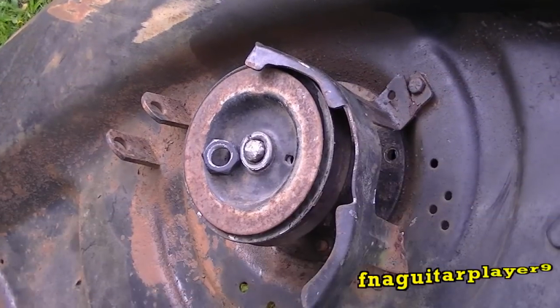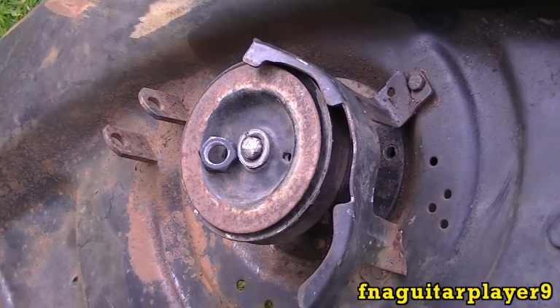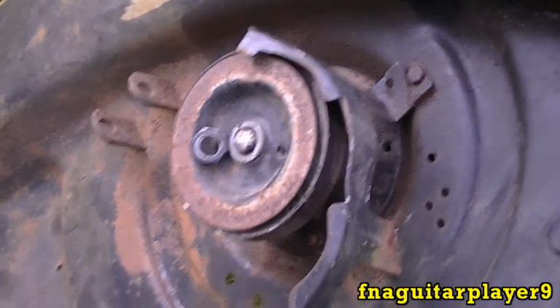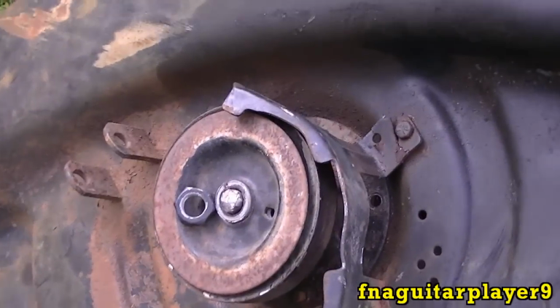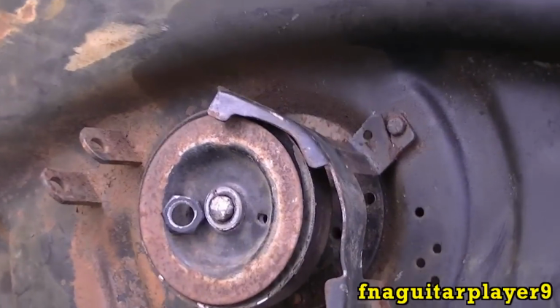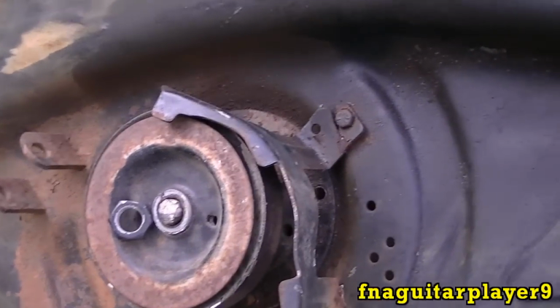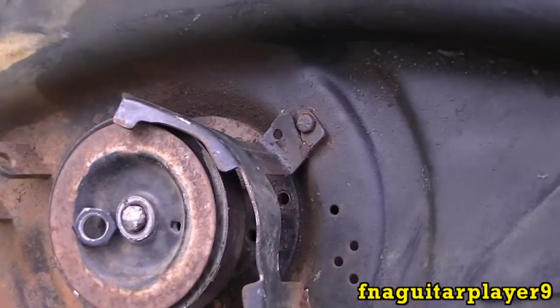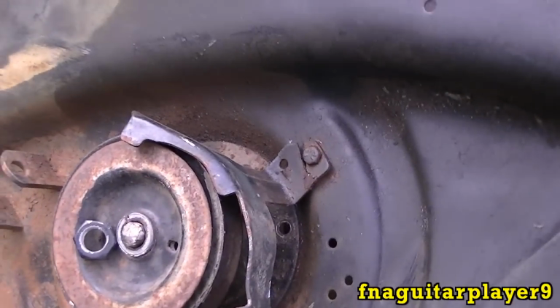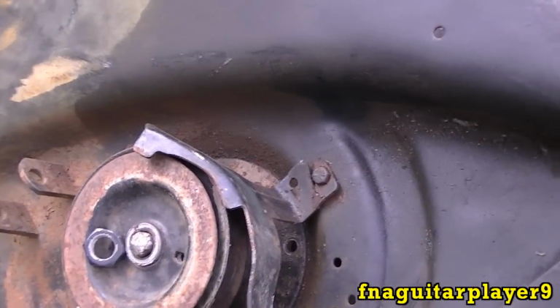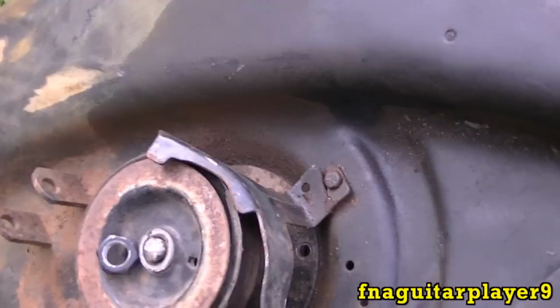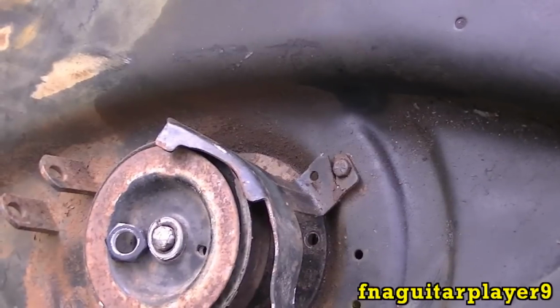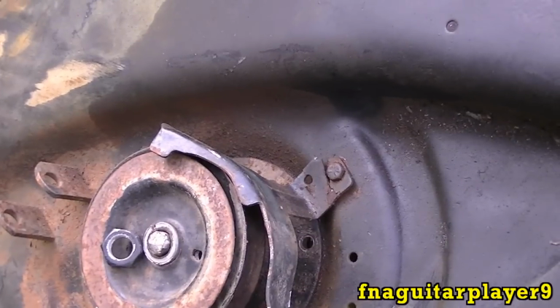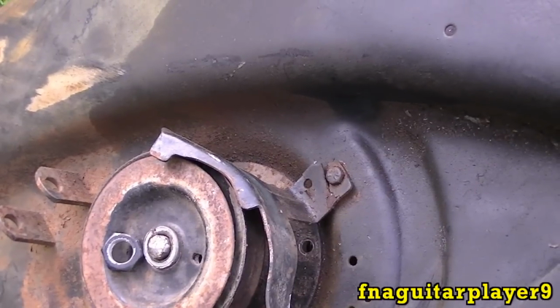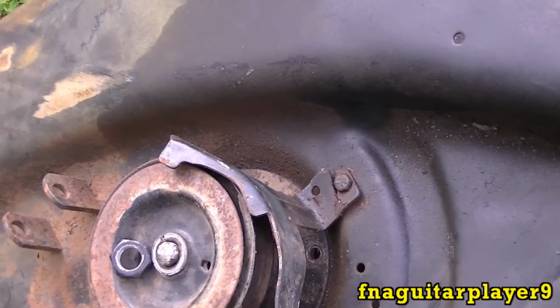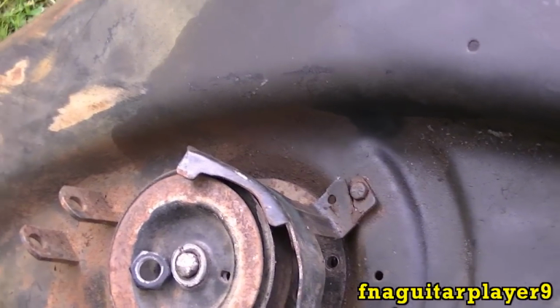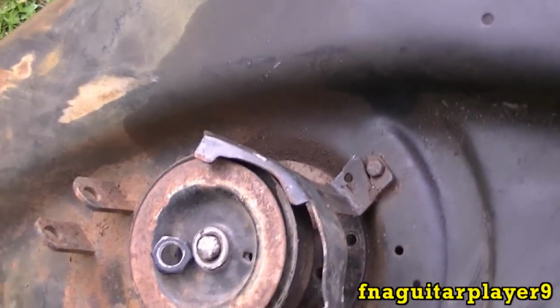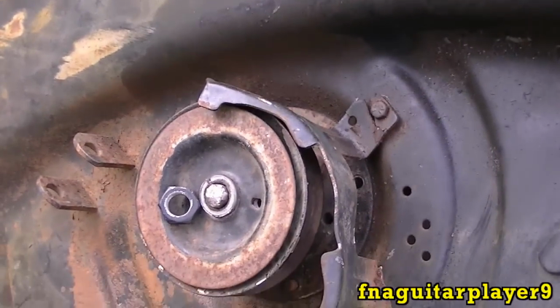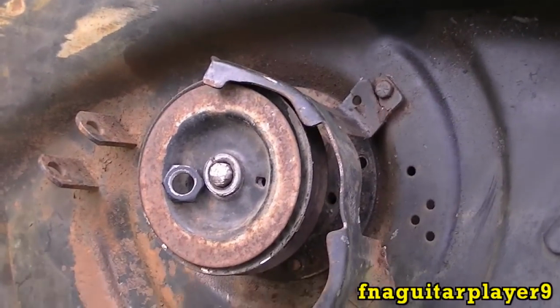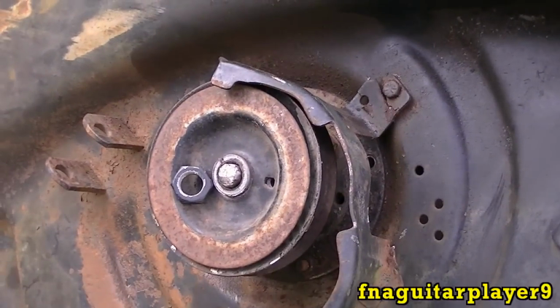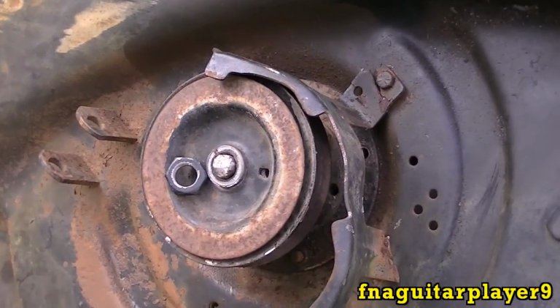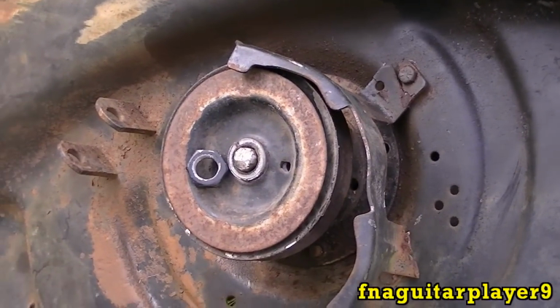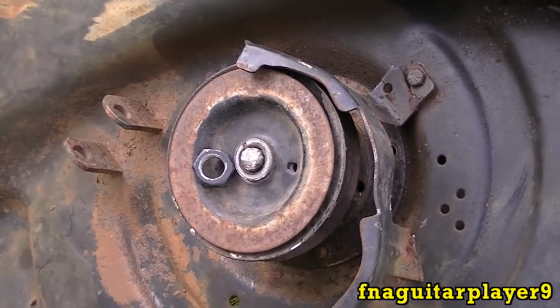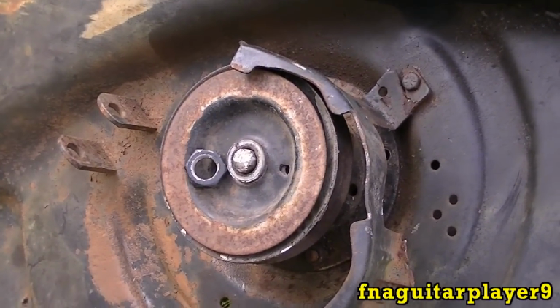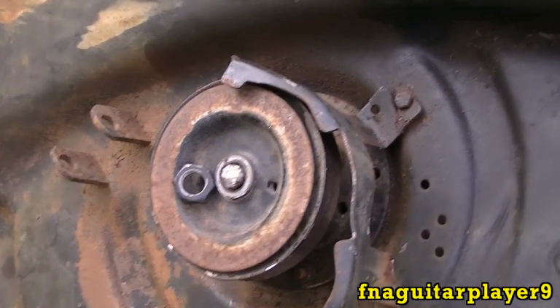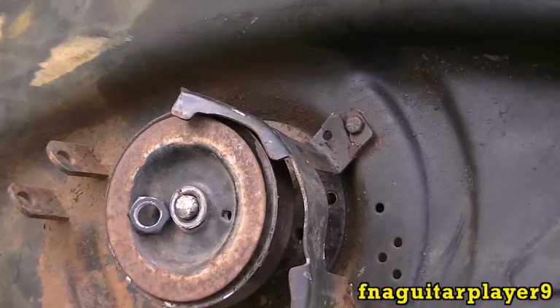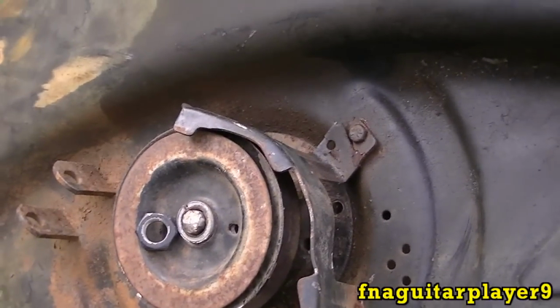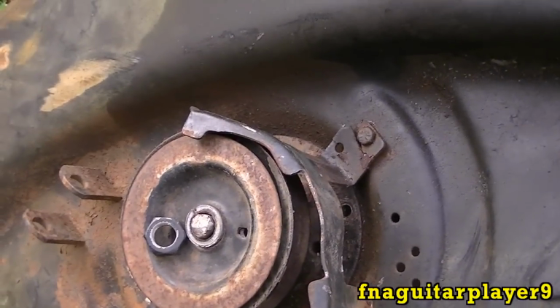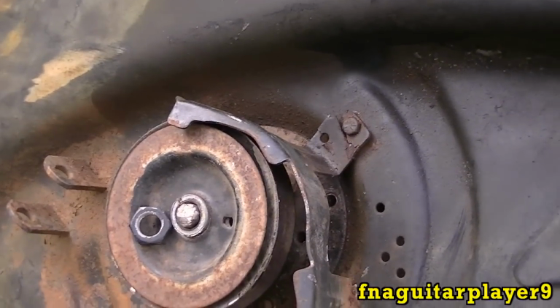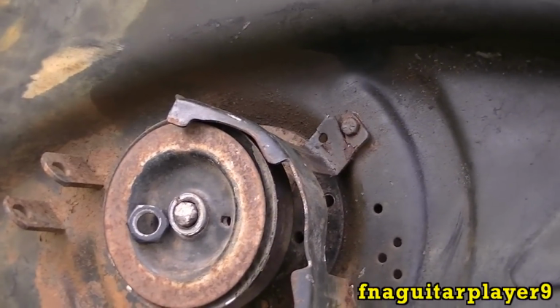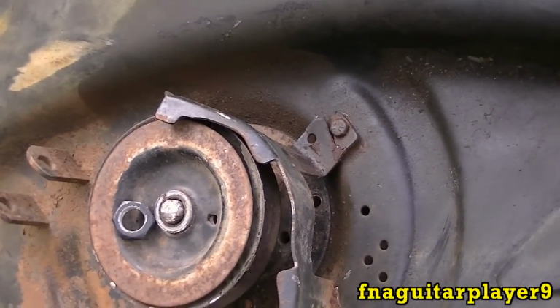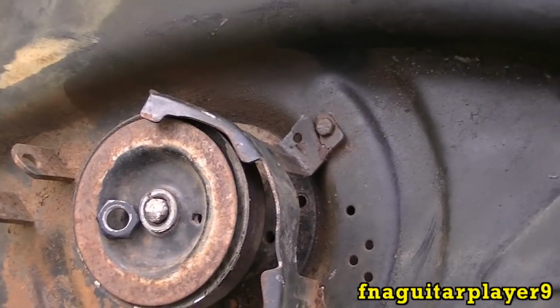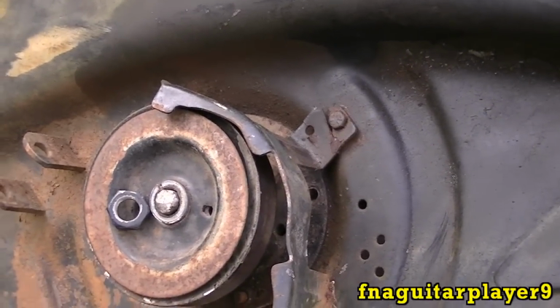Hey guys, today I'm going to do a video showing you how to remove and replace quill assemblies or spindle assemblies. A lot of people call them different names on your older MTD riding lawnmowers.